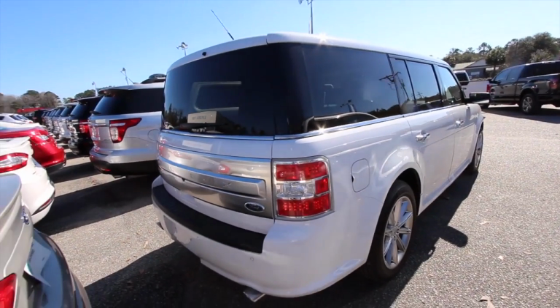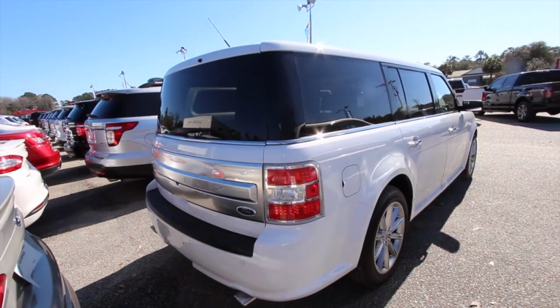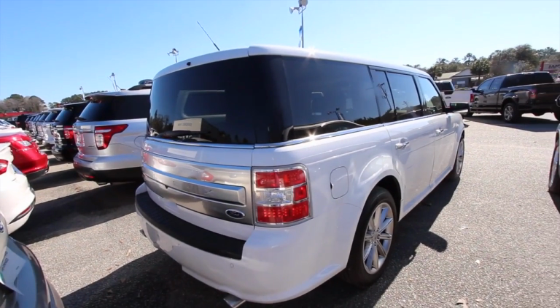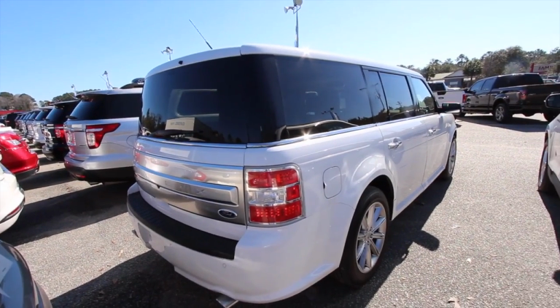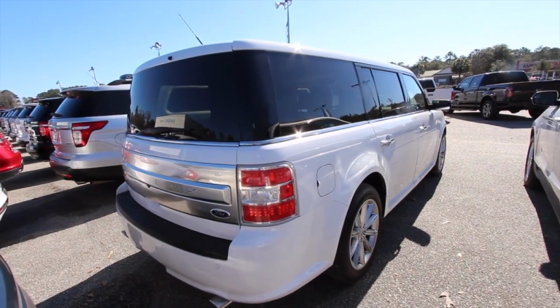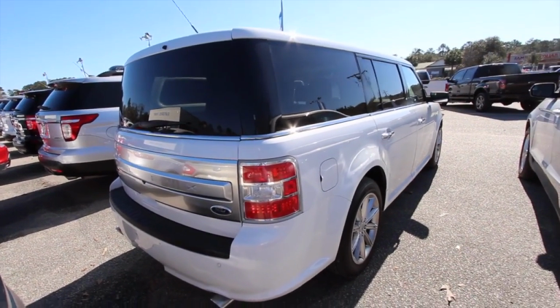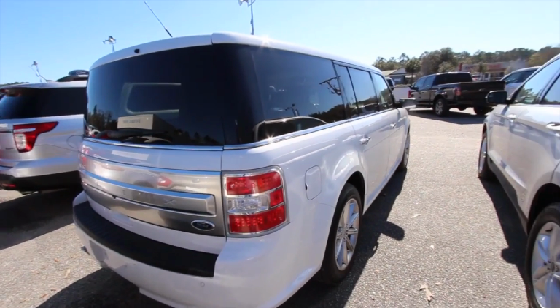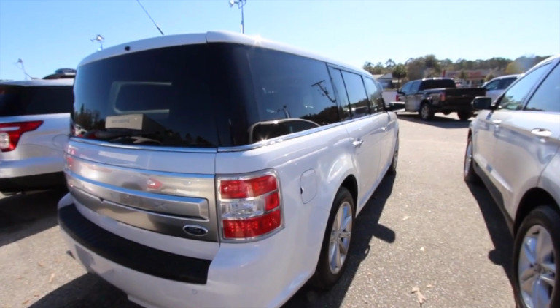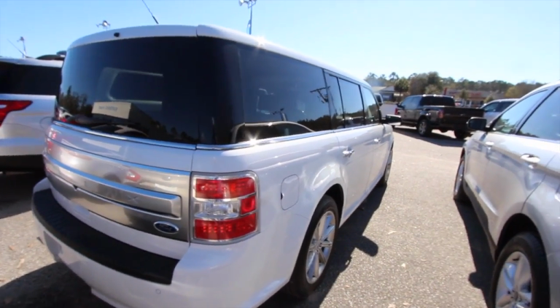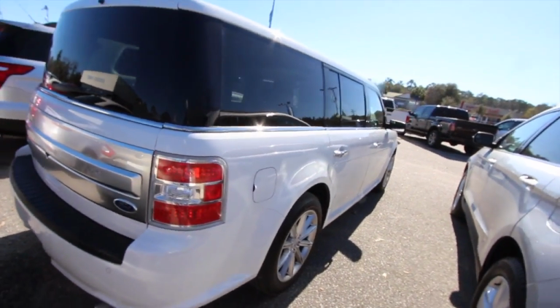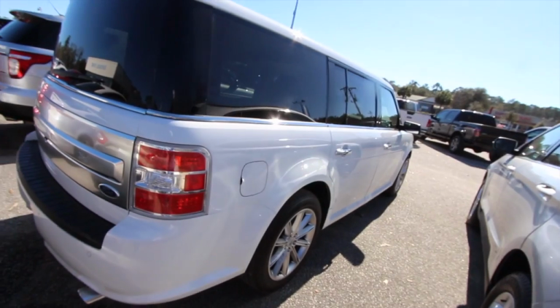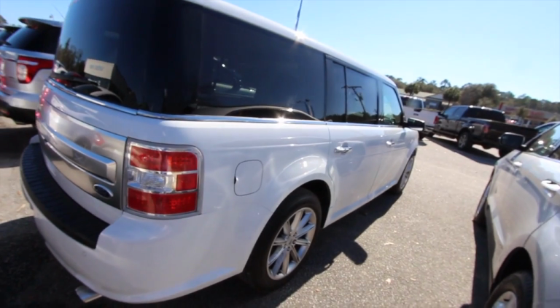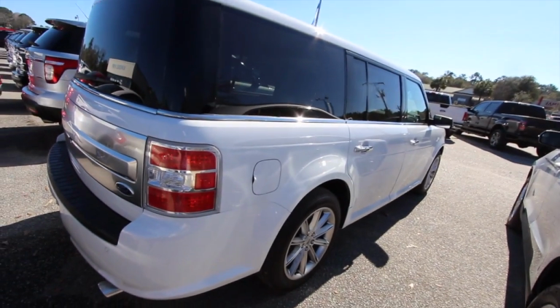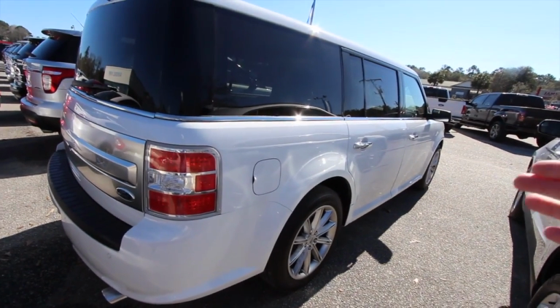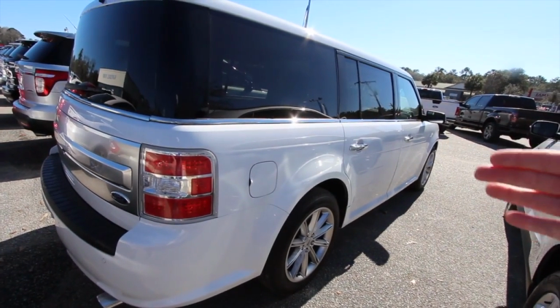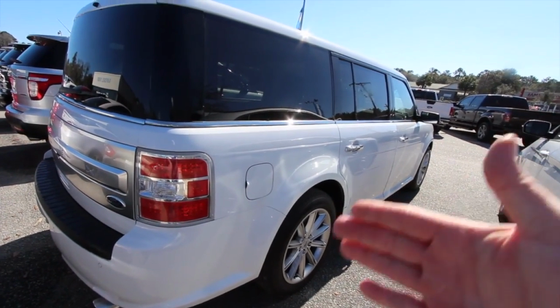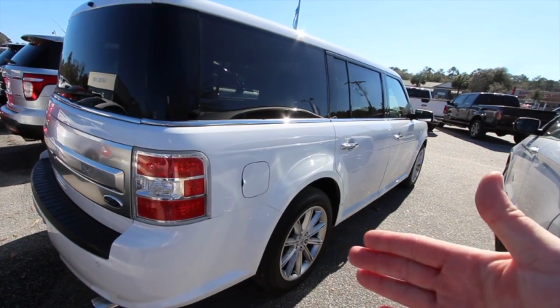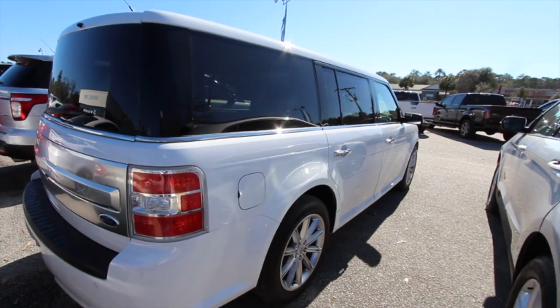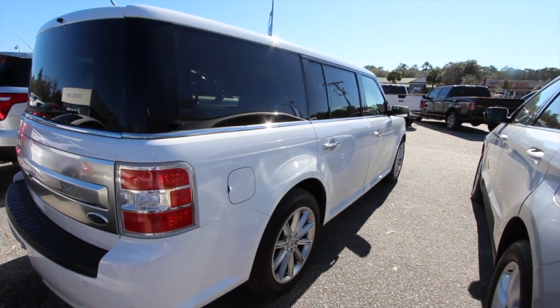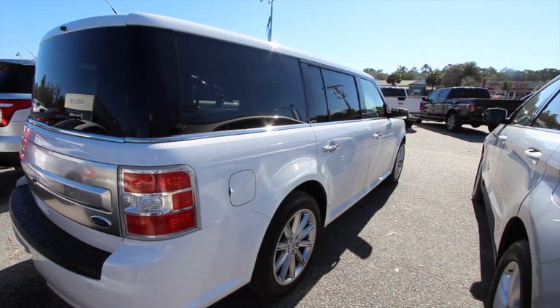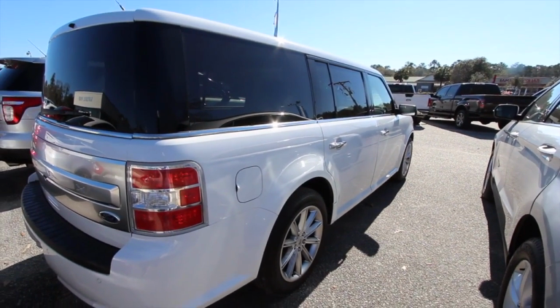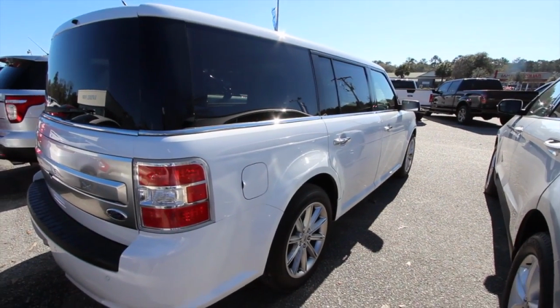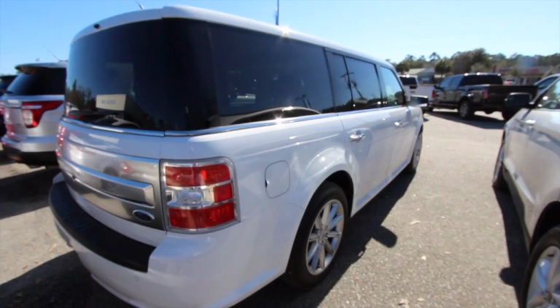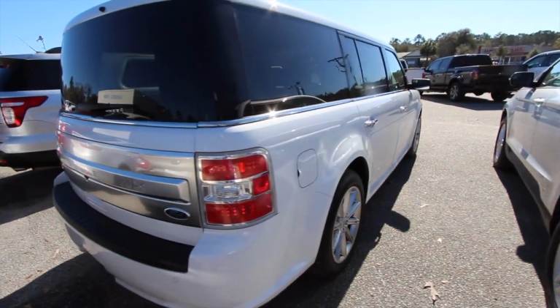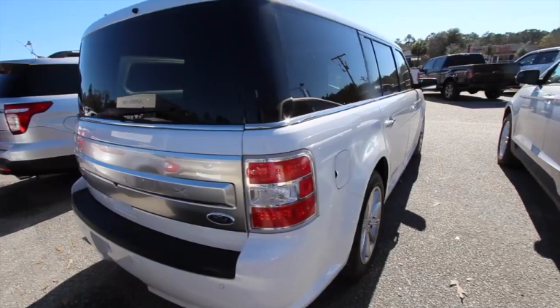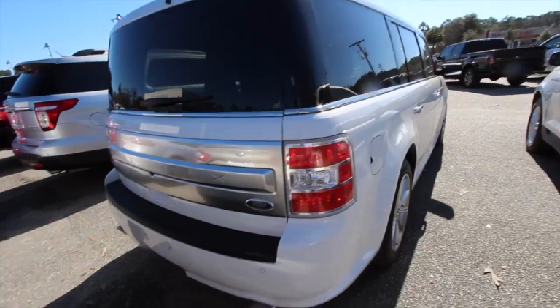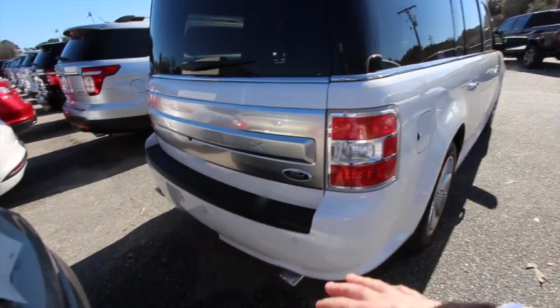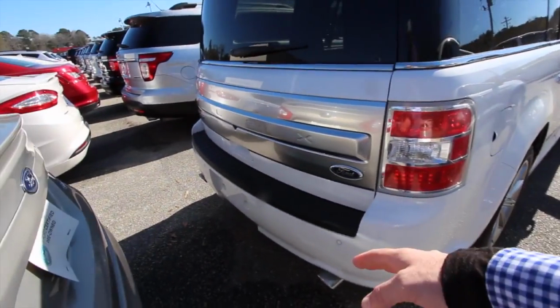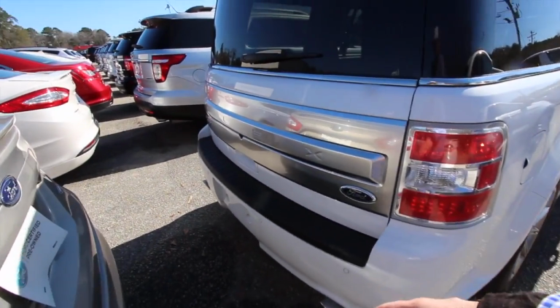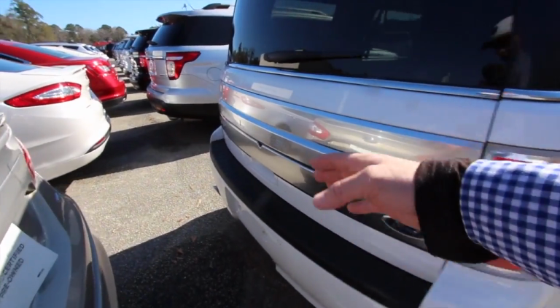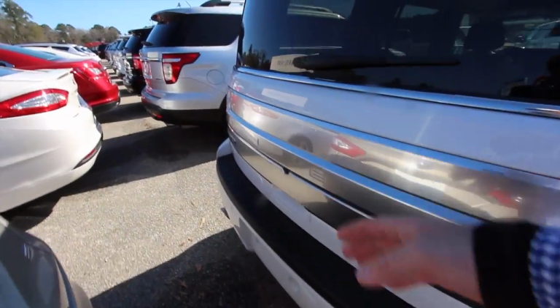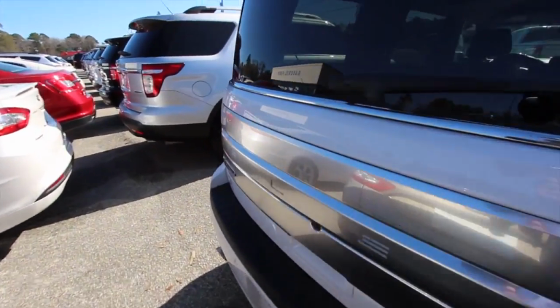The Ford Flex has a big long wheelbase from wheel to wheel, which gives it a better ride quality. Tires are good all the way around. Dual exhaust, backup sensors, backup camera.